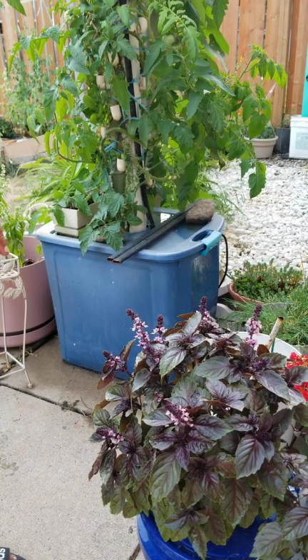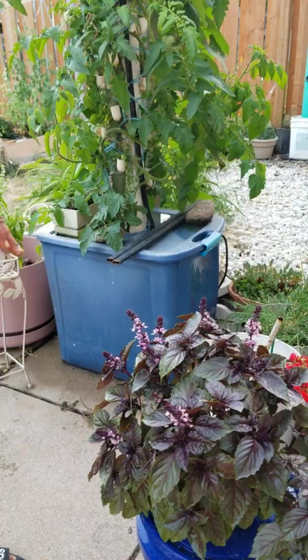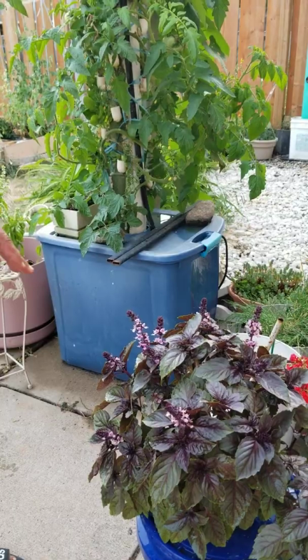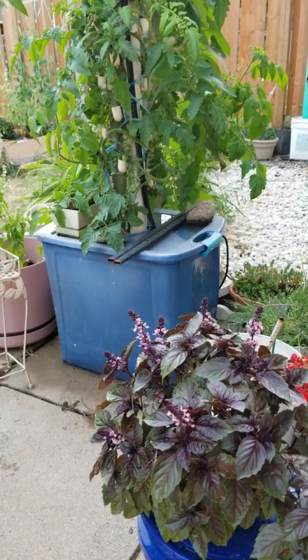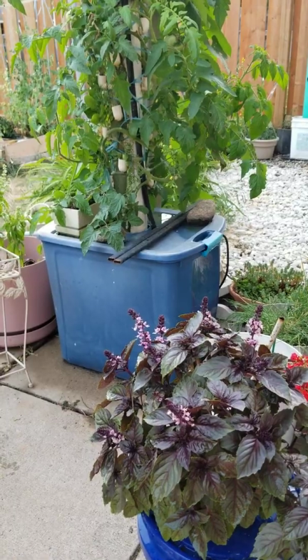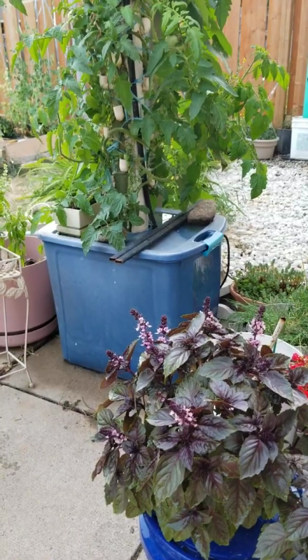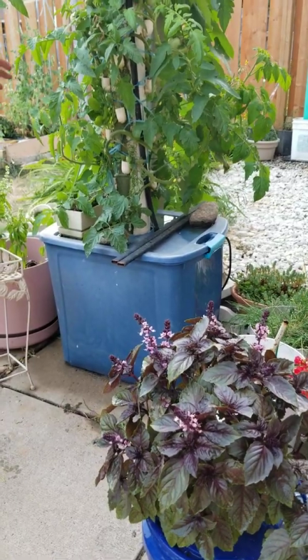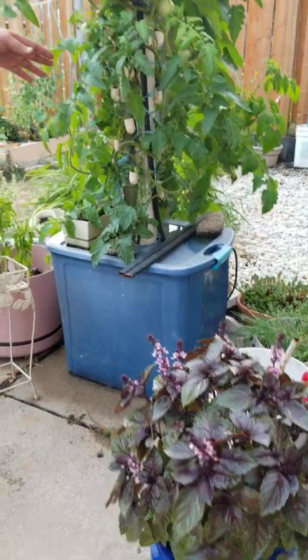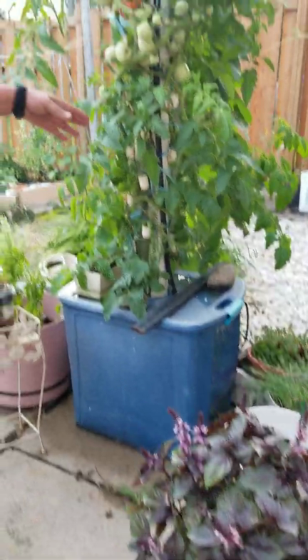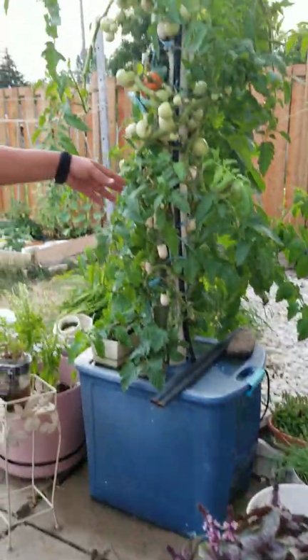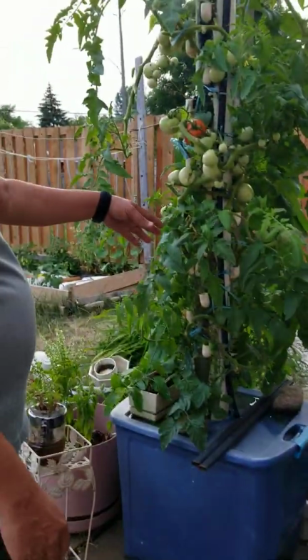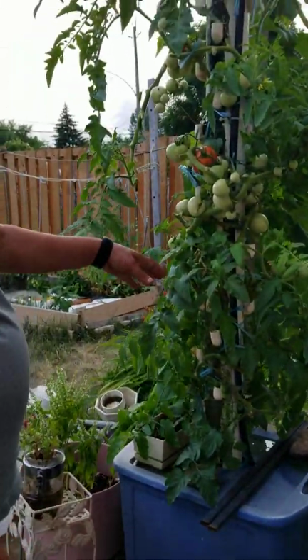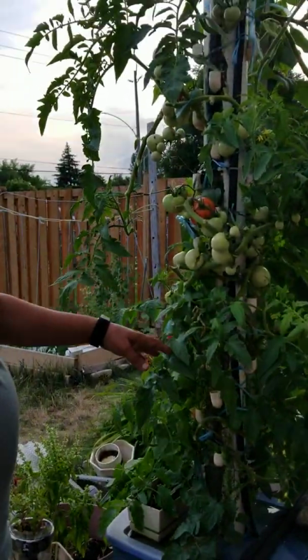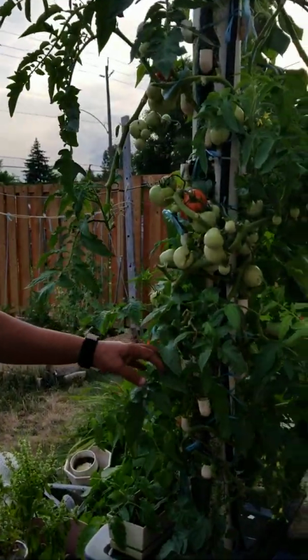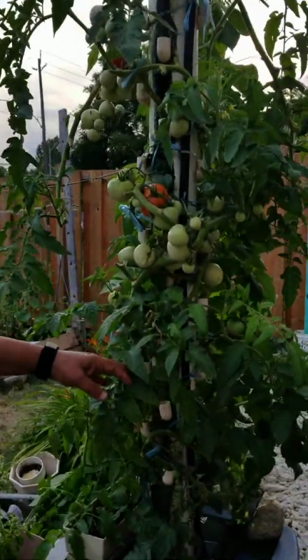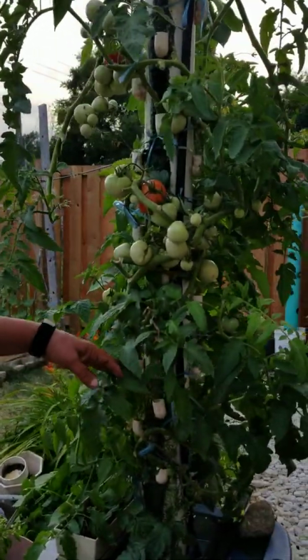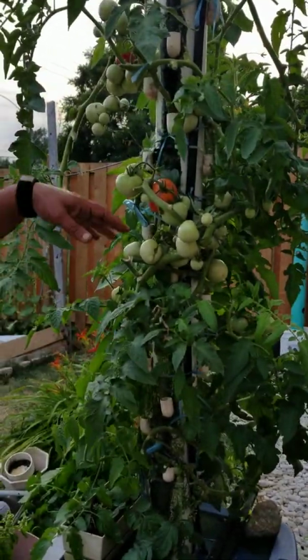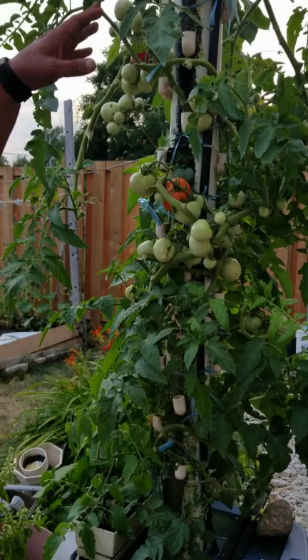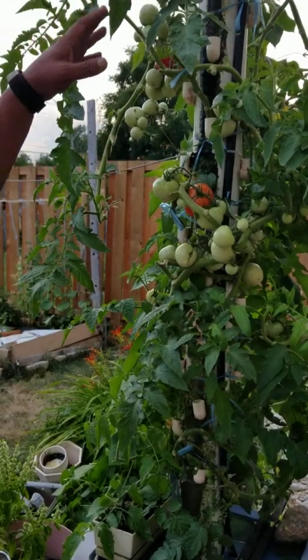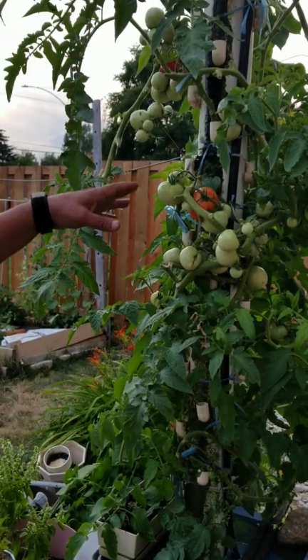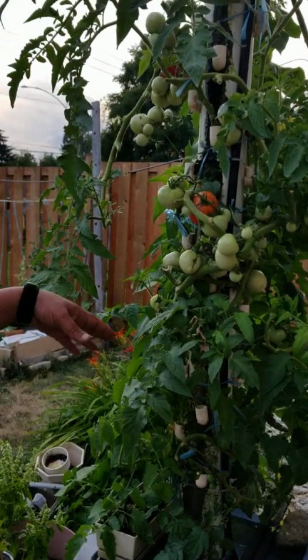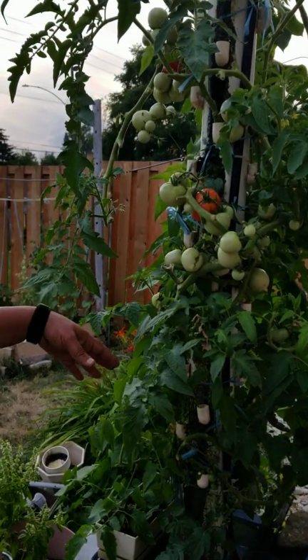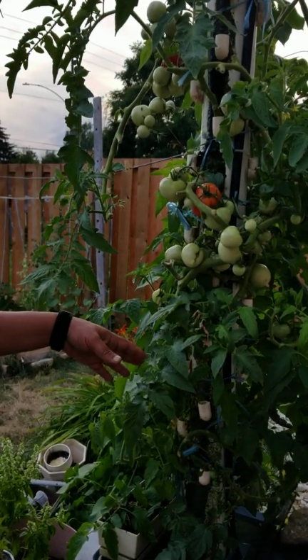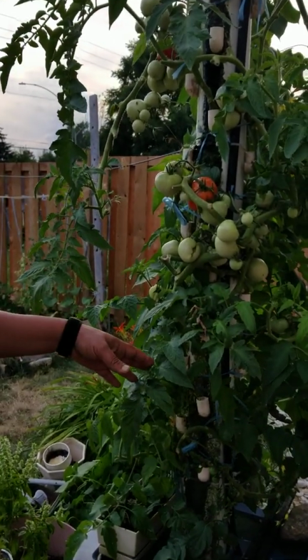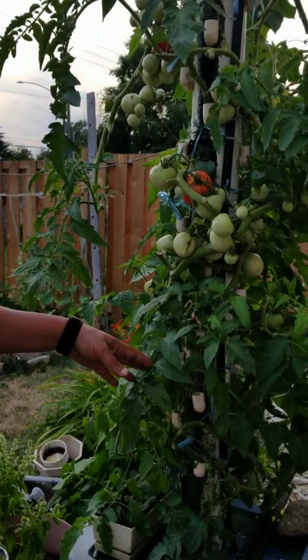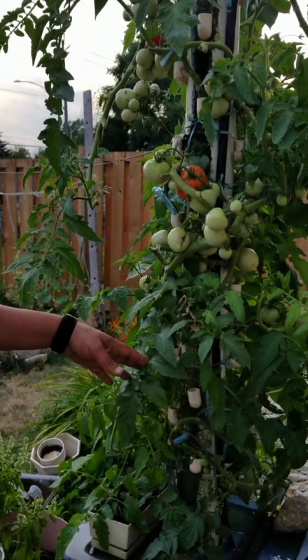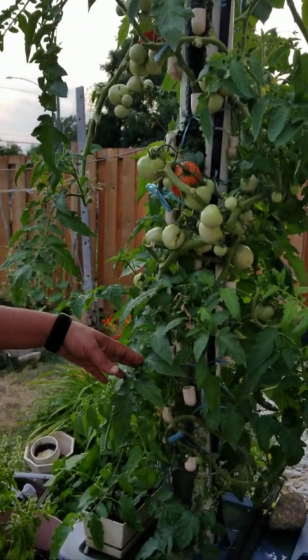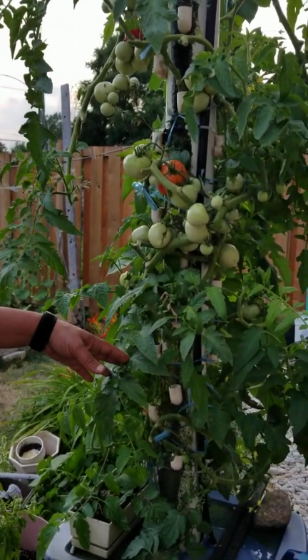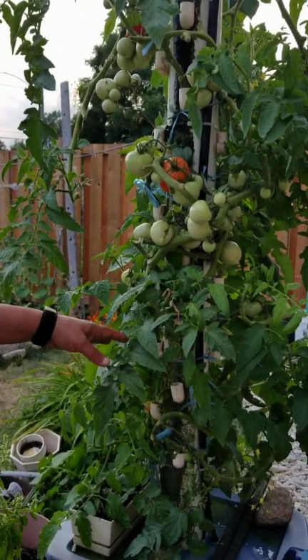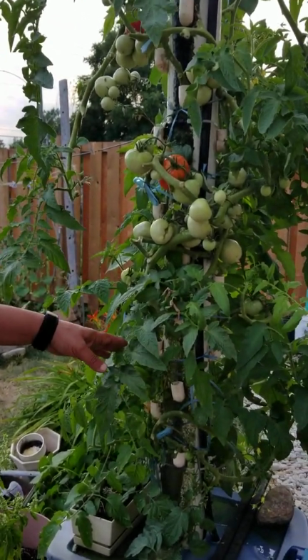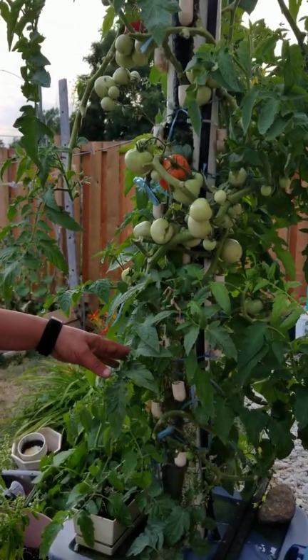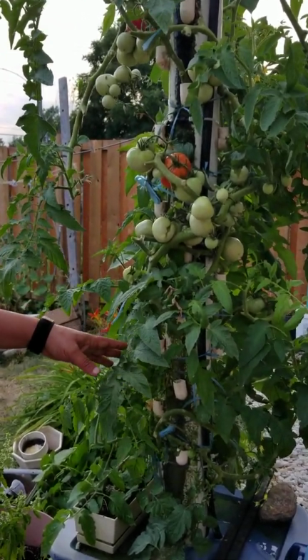The alternative method is this one, as we describe every year. This year we have tried tomatoes in here — these are indeterminate type of tomatoes.